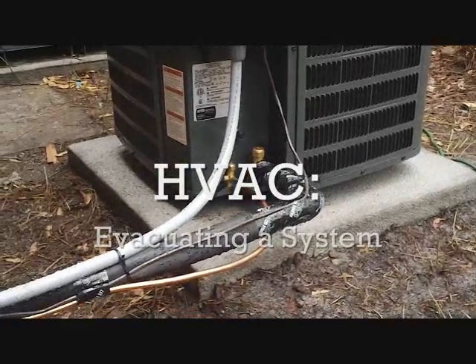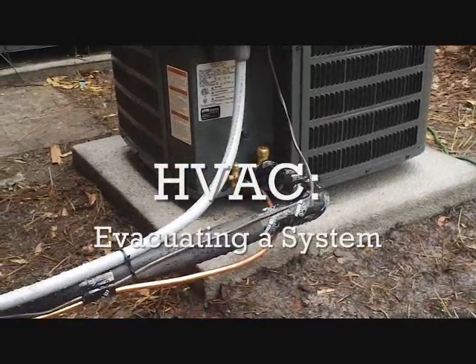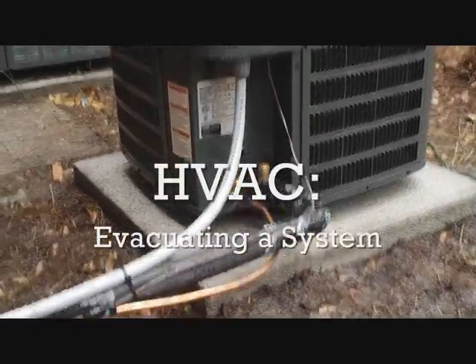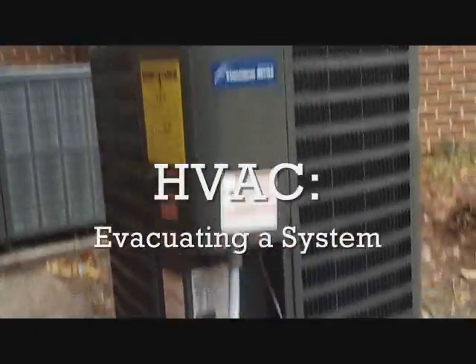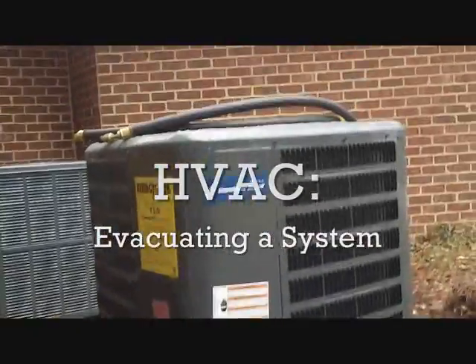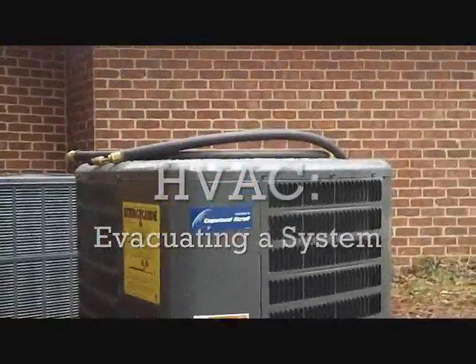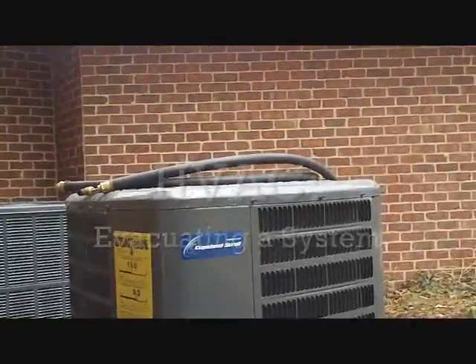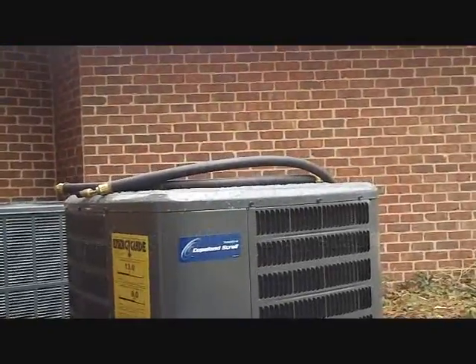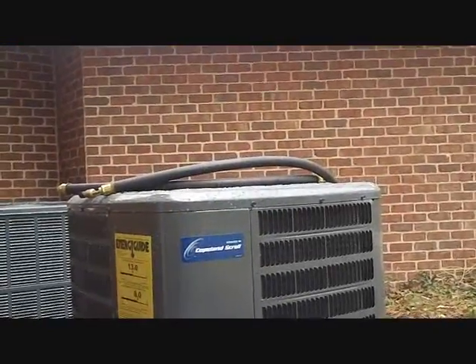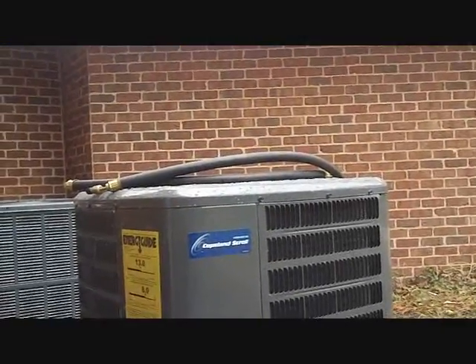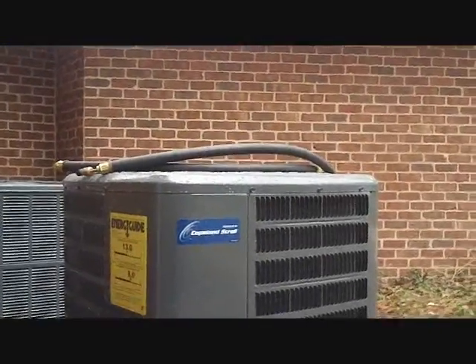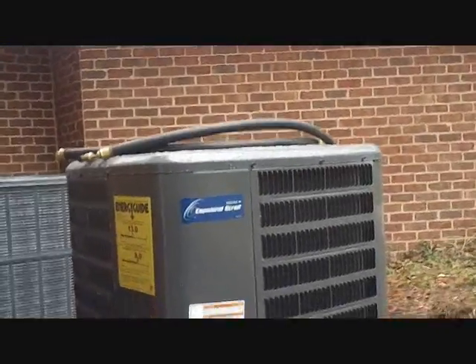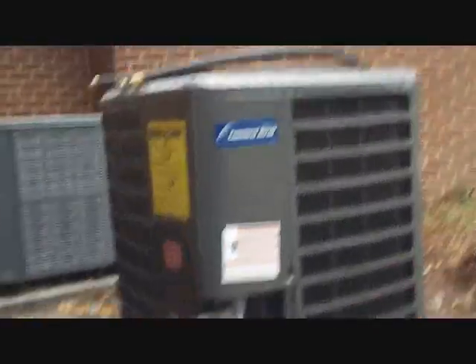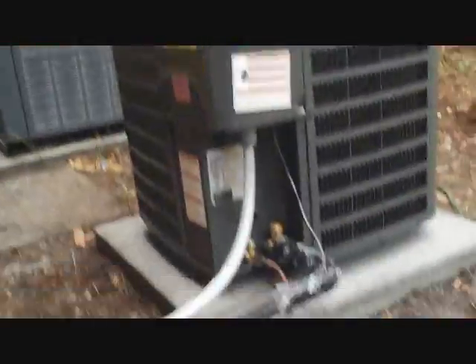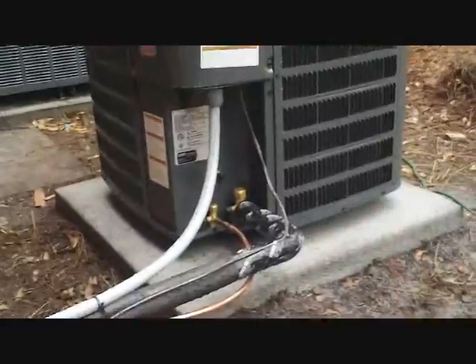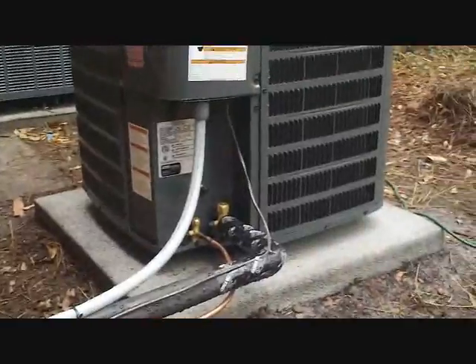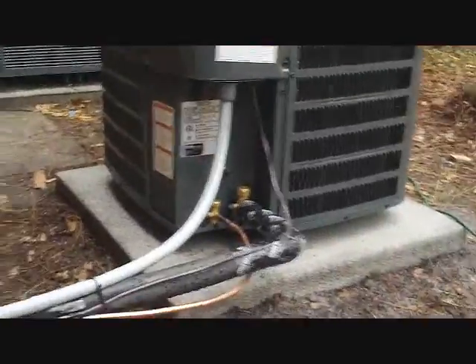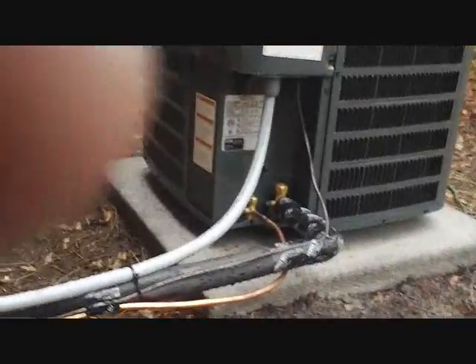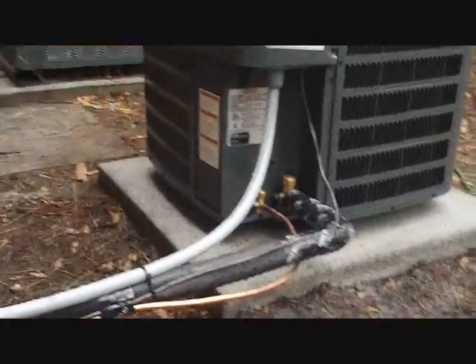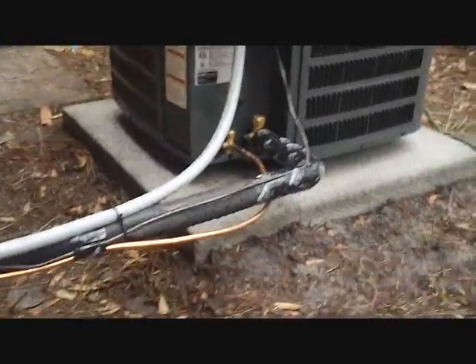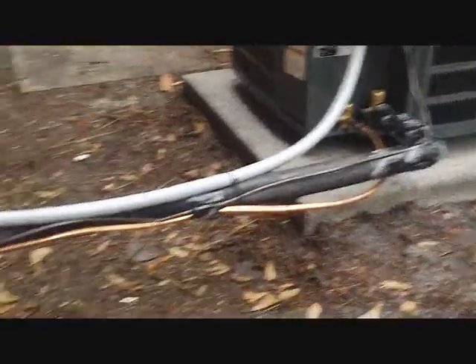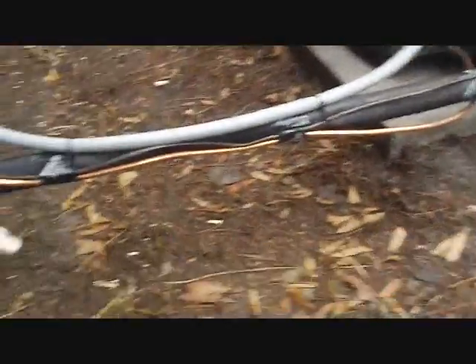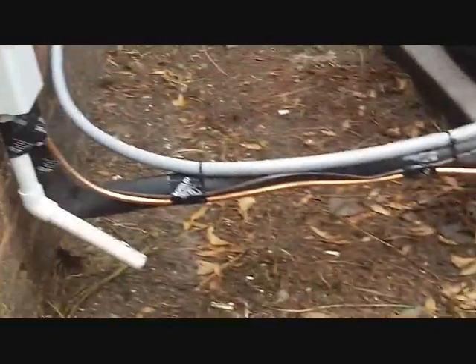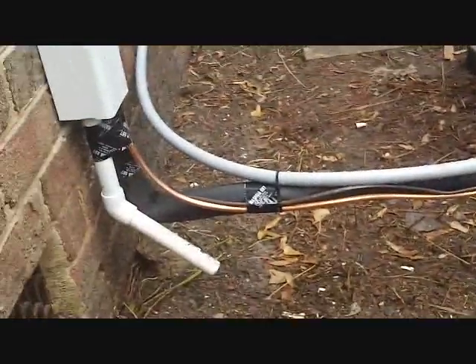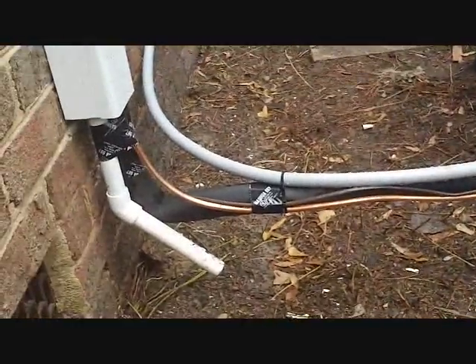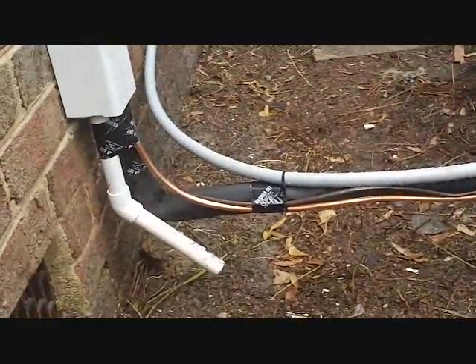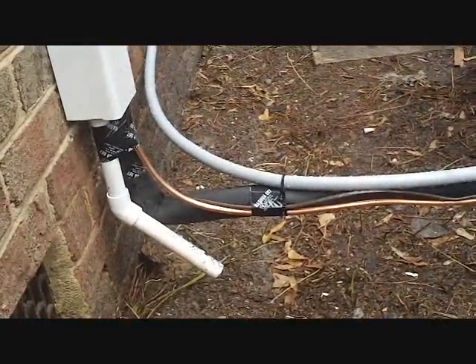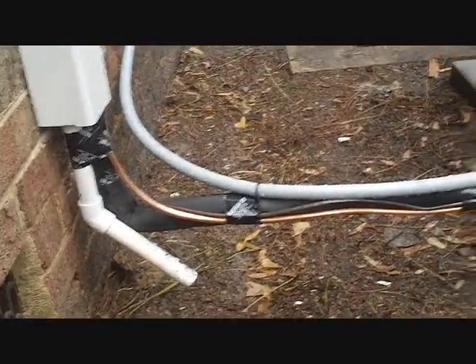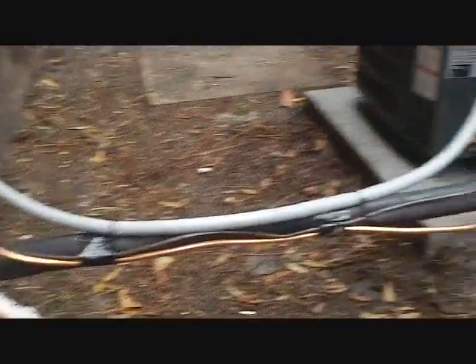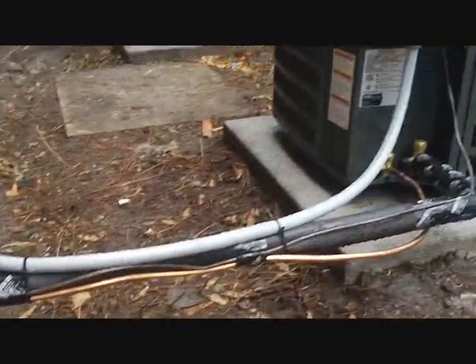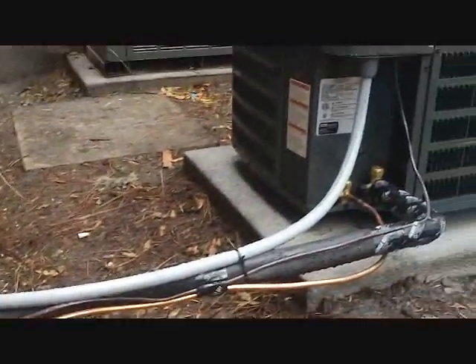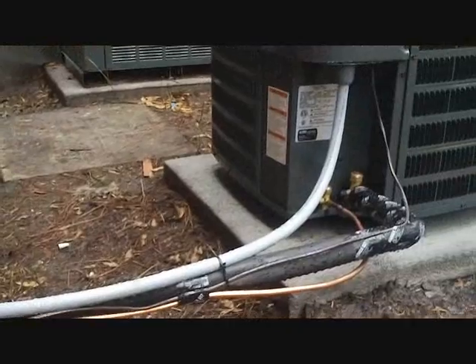All right, we're about to set up our vacuum pump. We've got two half-inch and two quarter-inch adapter hoses. We're going to bring the vacuum pump out here and vacuum out this fan coil and line set.